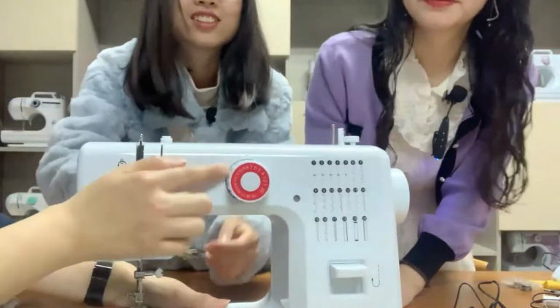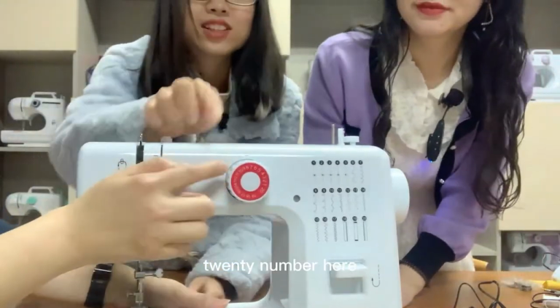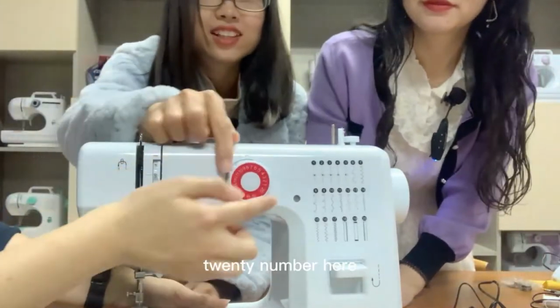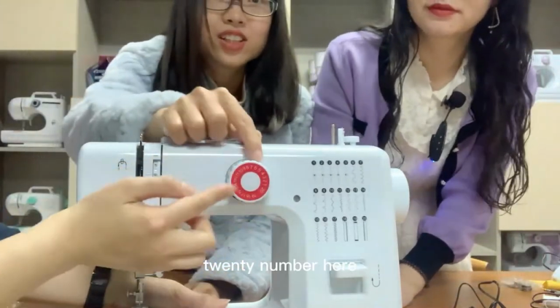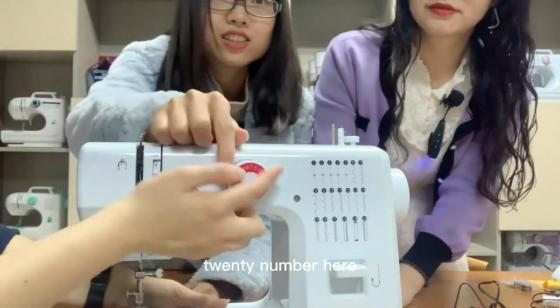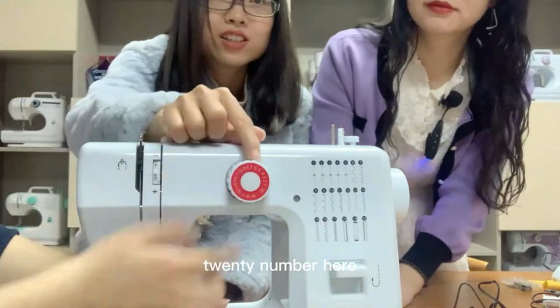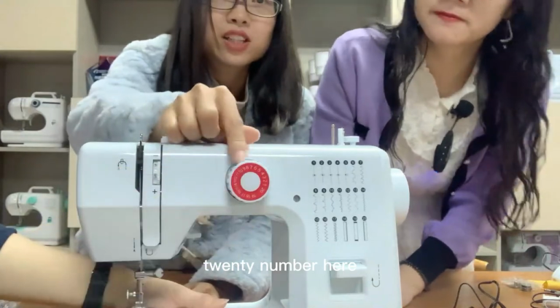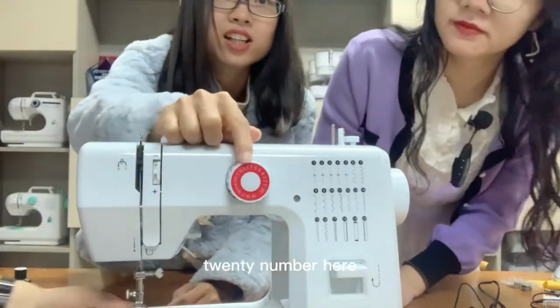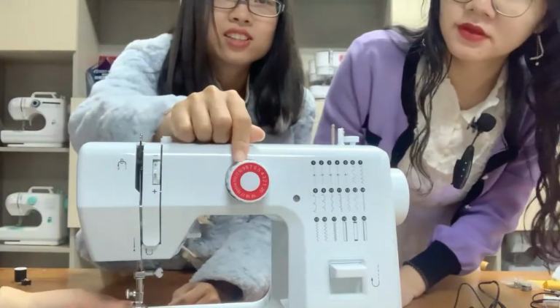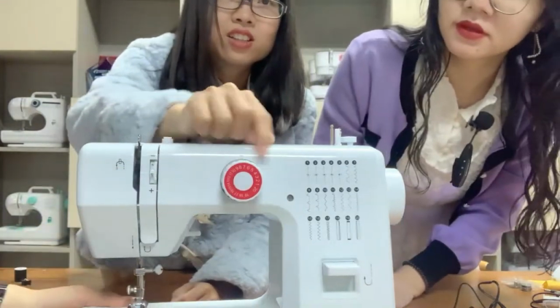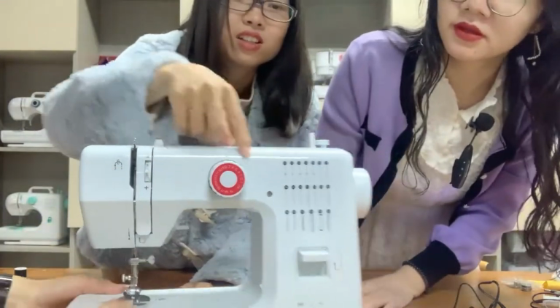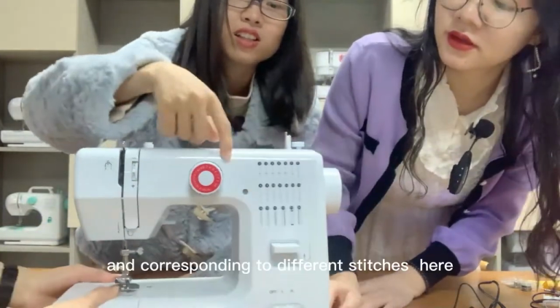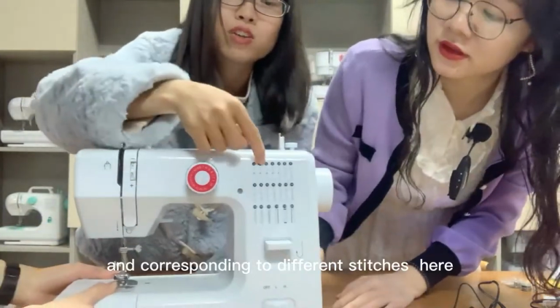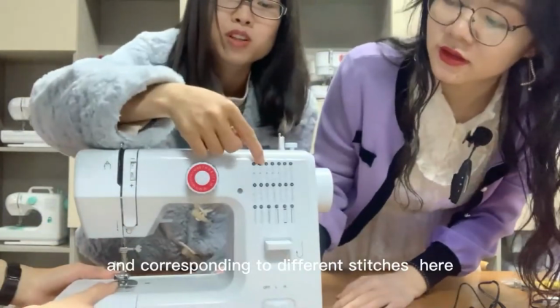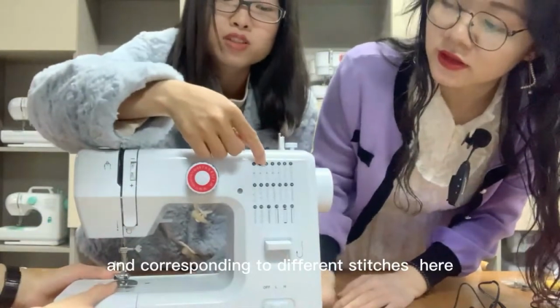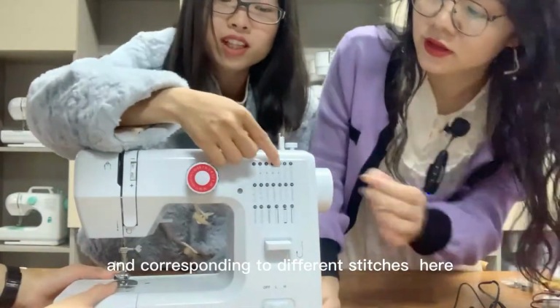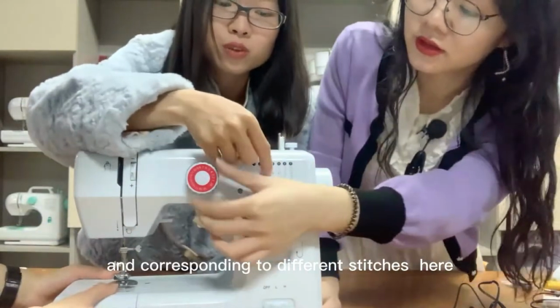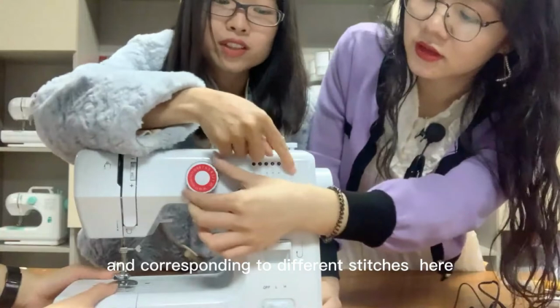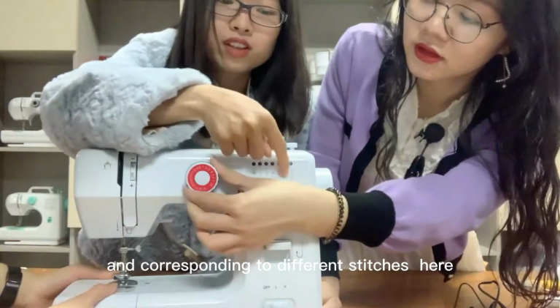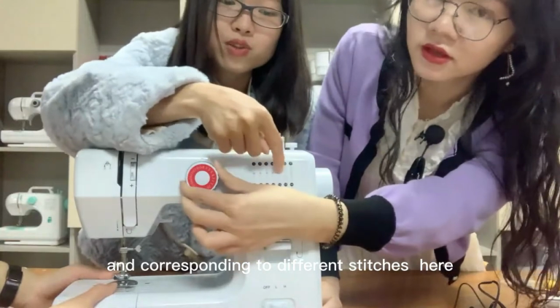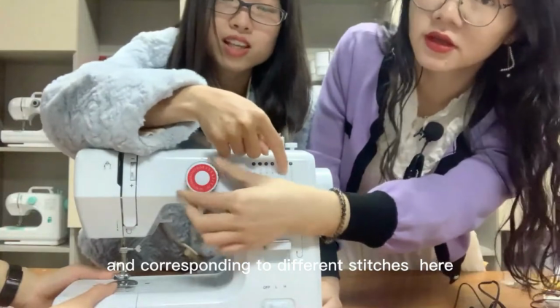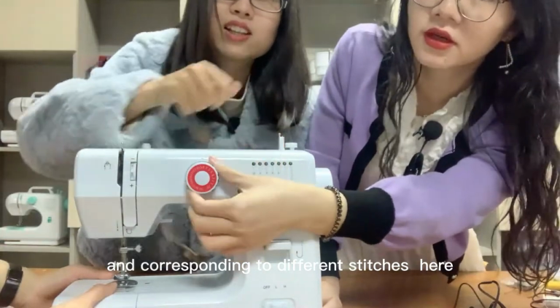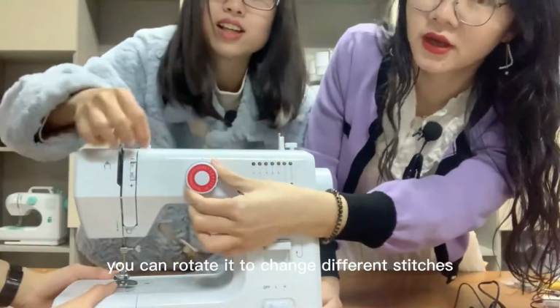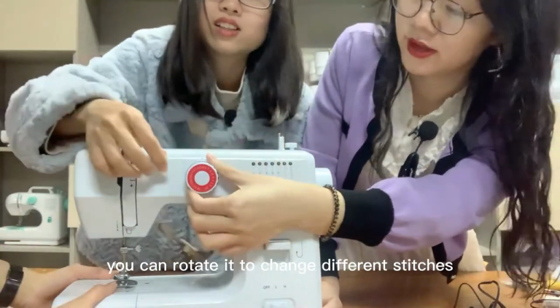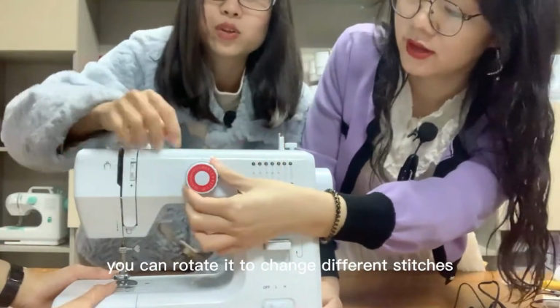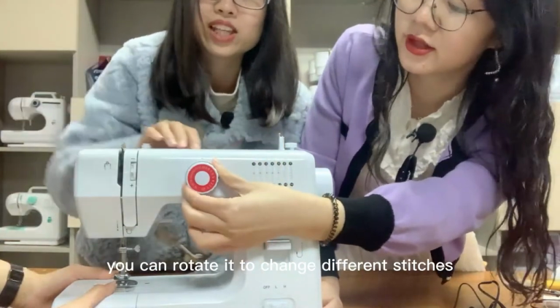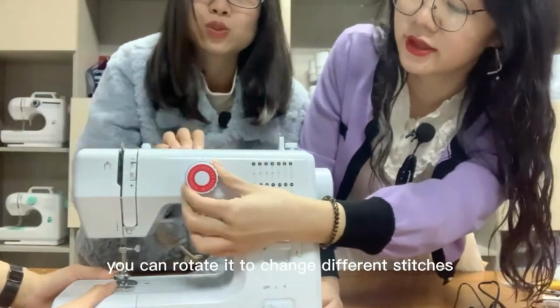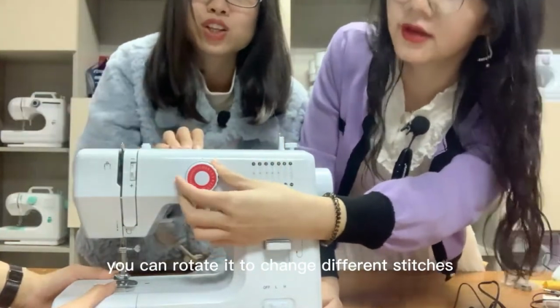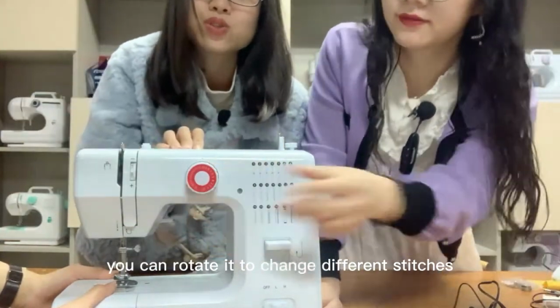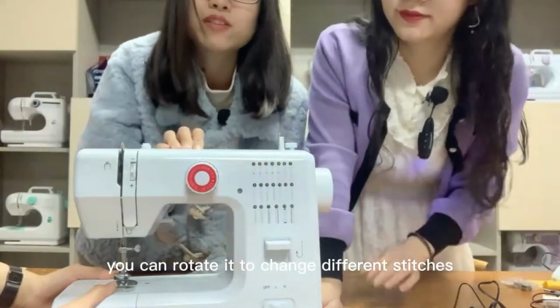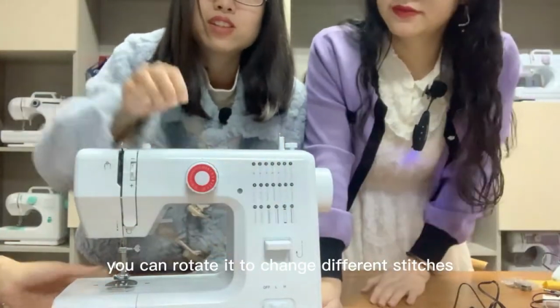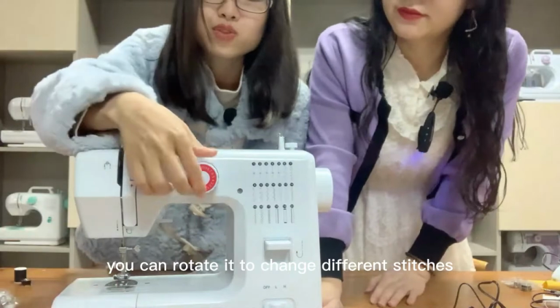We have 20 numbers here corresponding to different stitches, and we can rotate it to change to a different stitch.